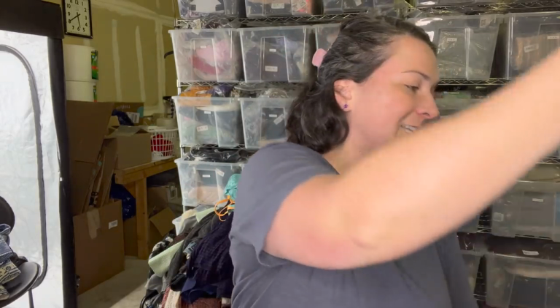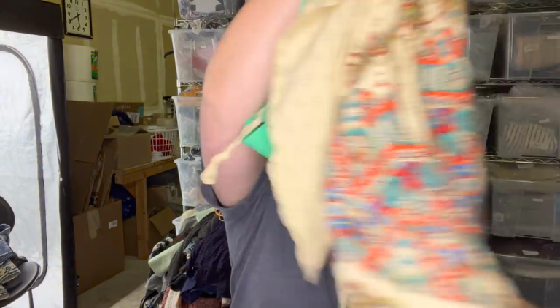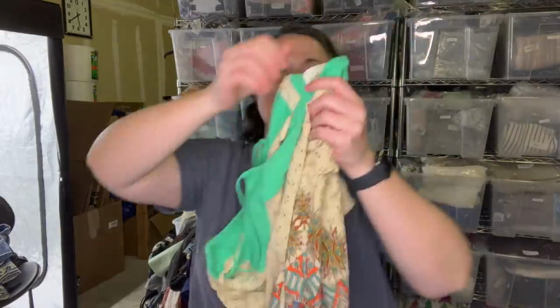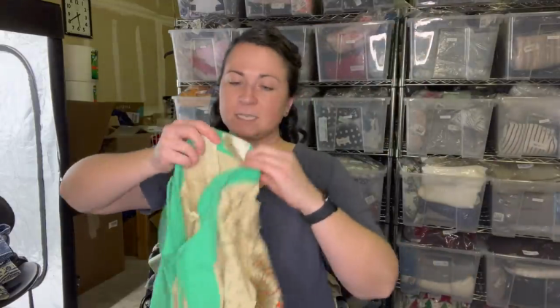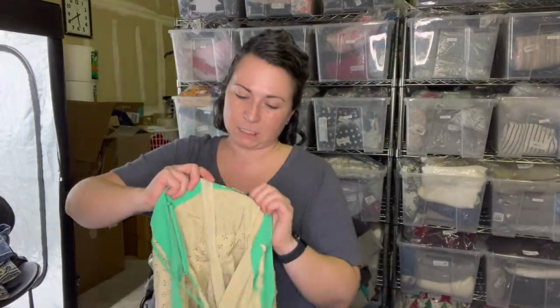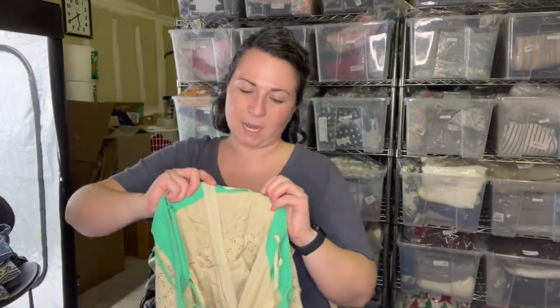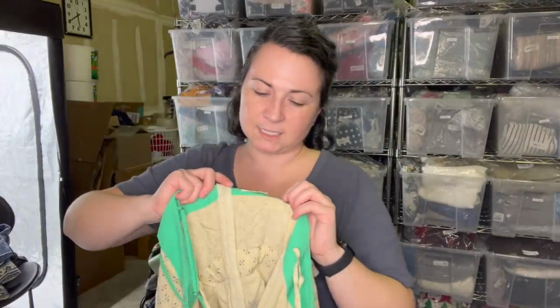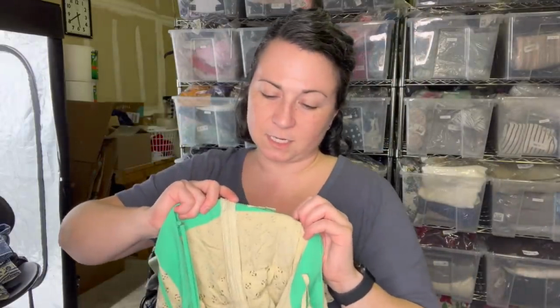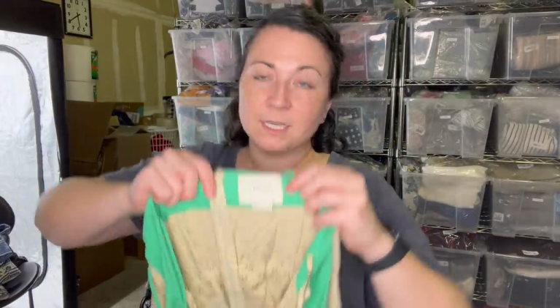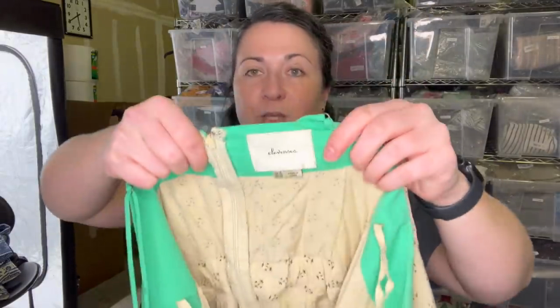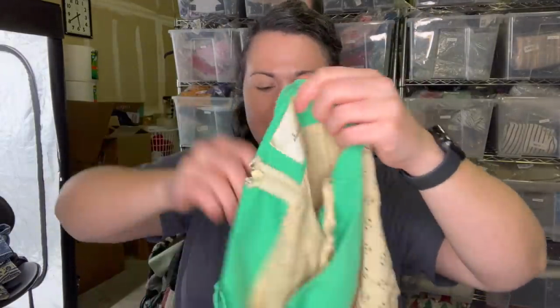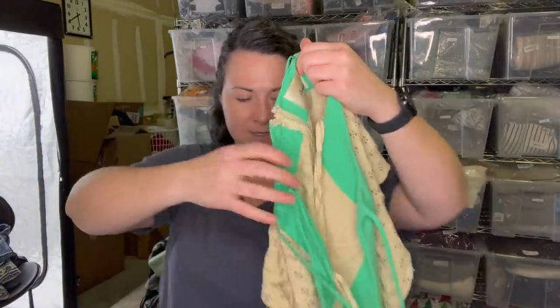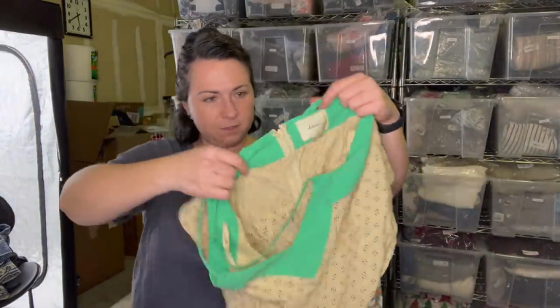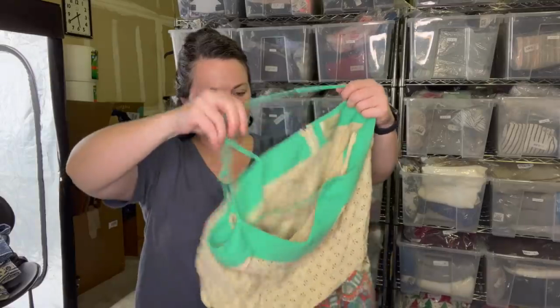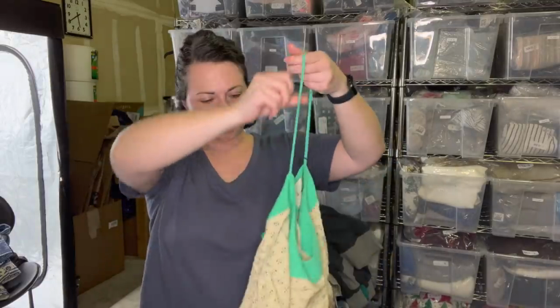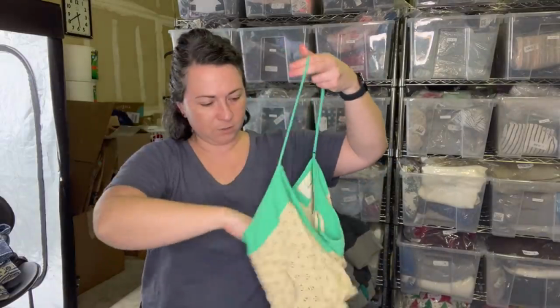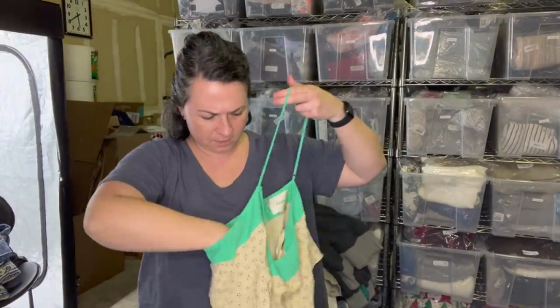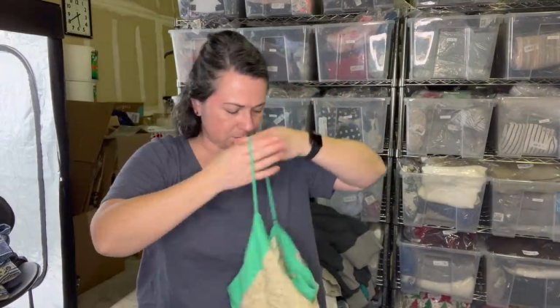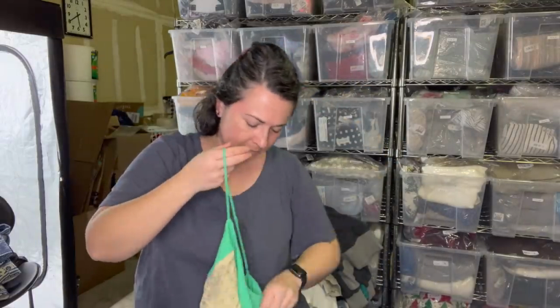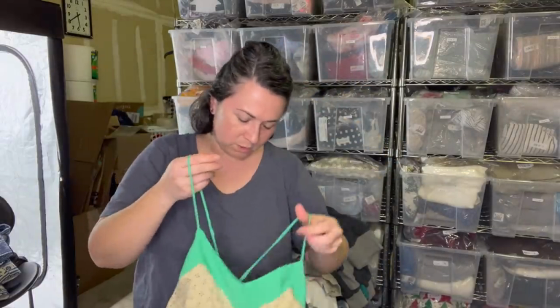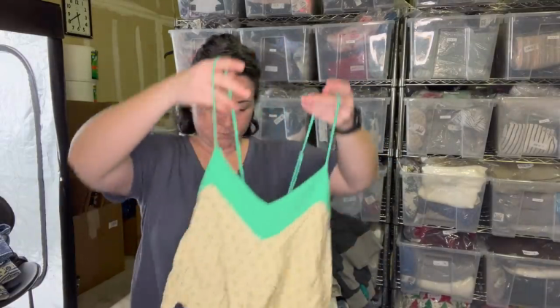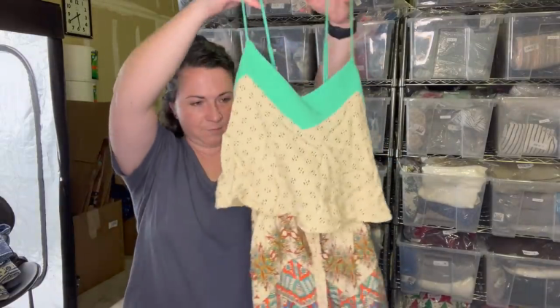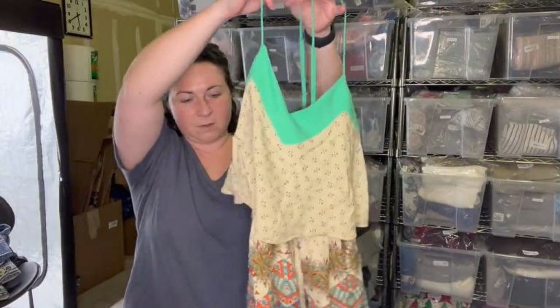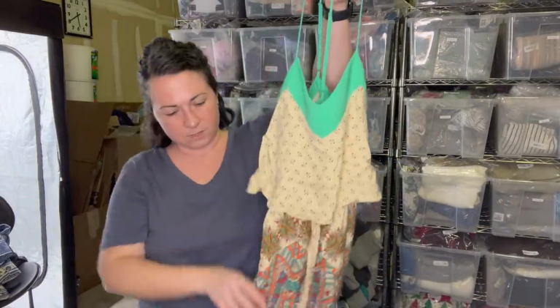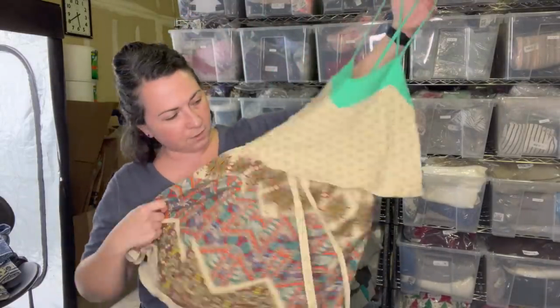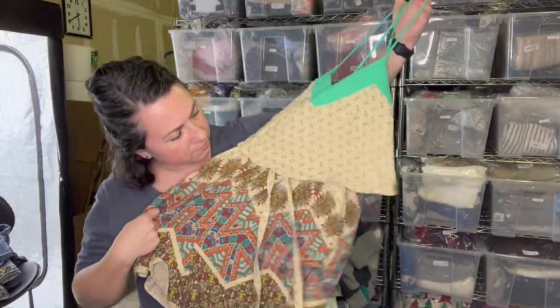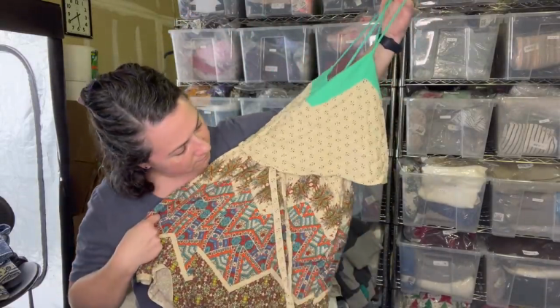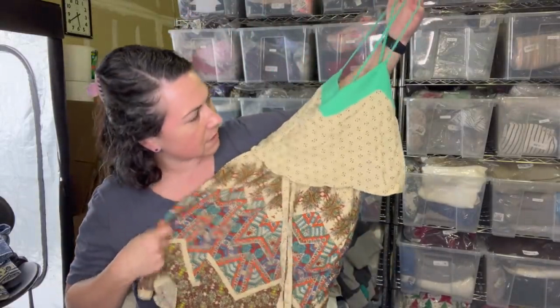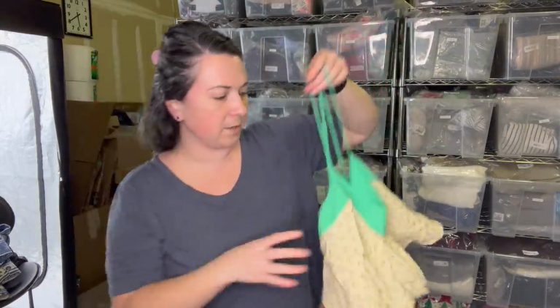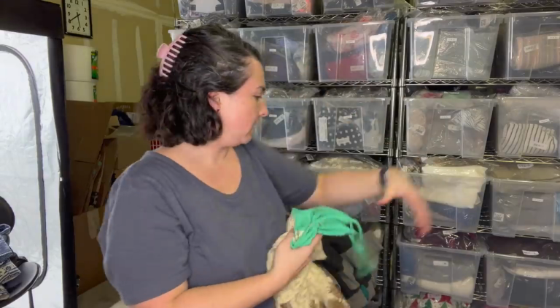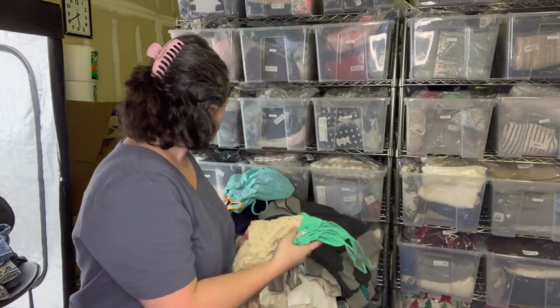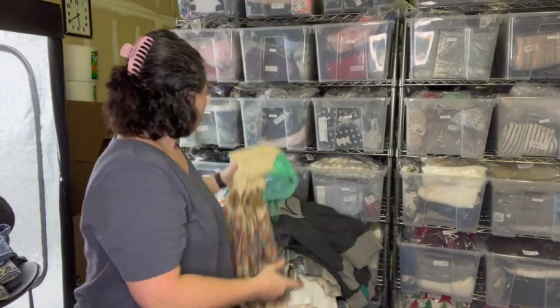This is an 11 Honore dress. It's a size US 8 - super cute. Oh yeah, you're really cute. That's fun.